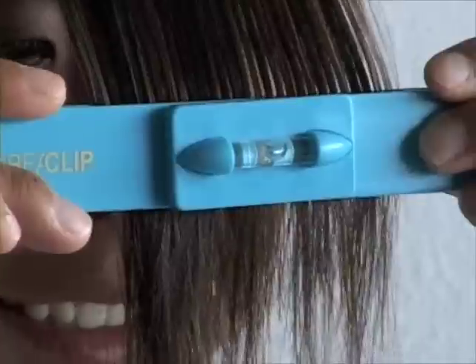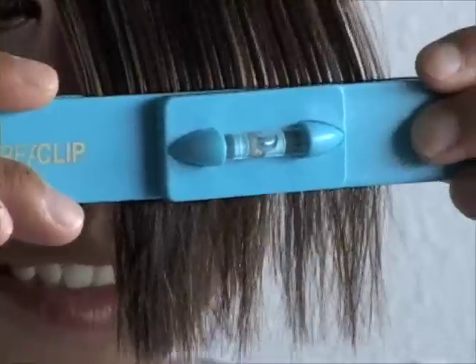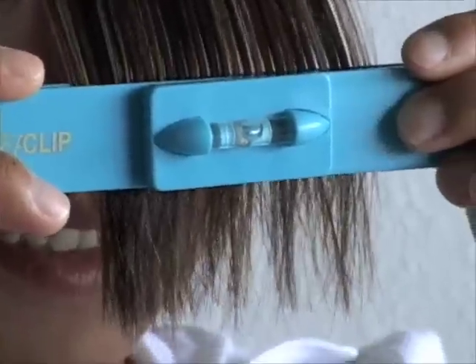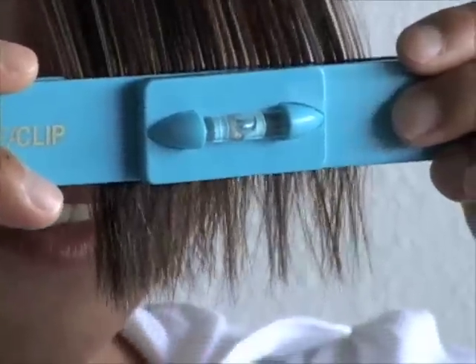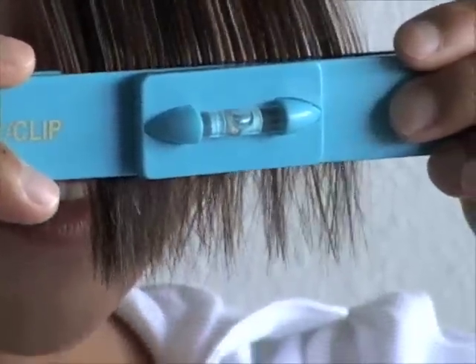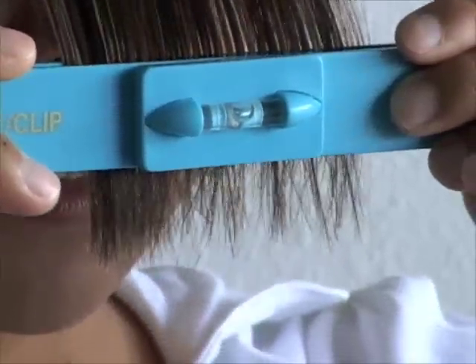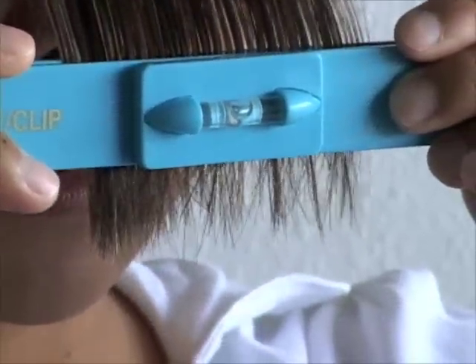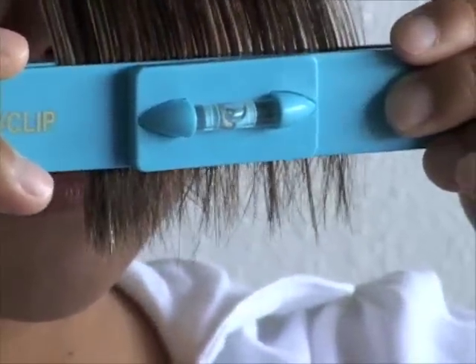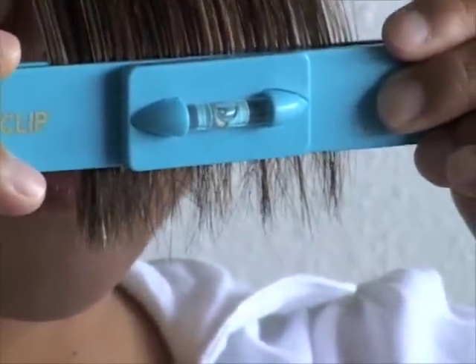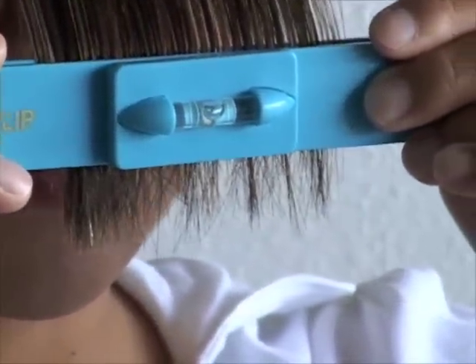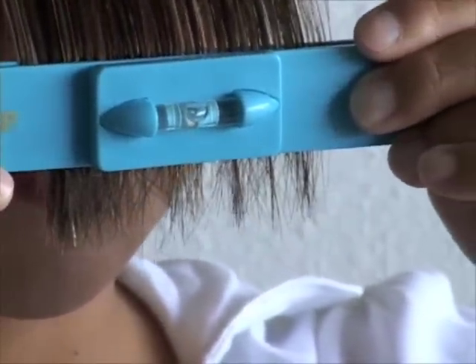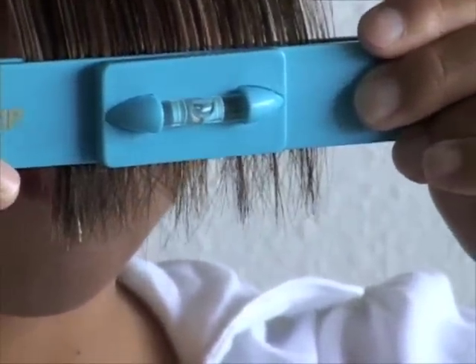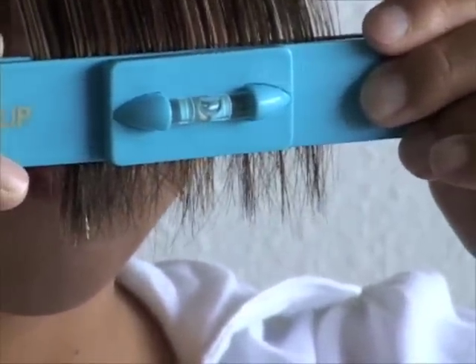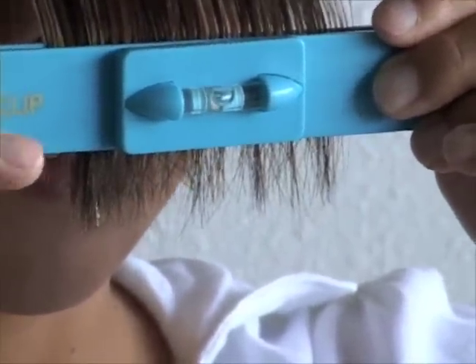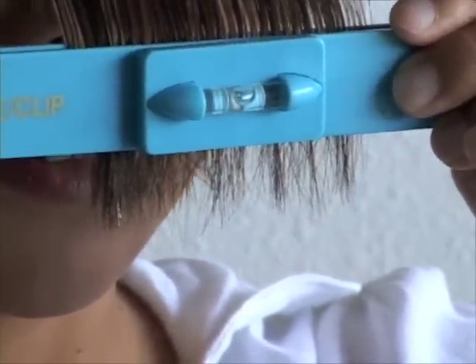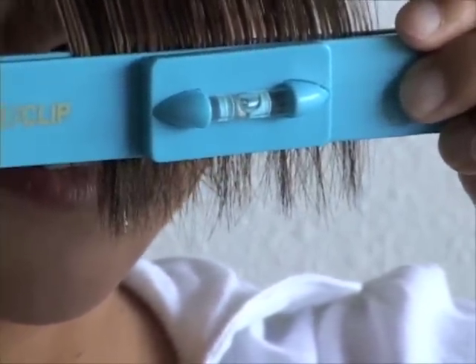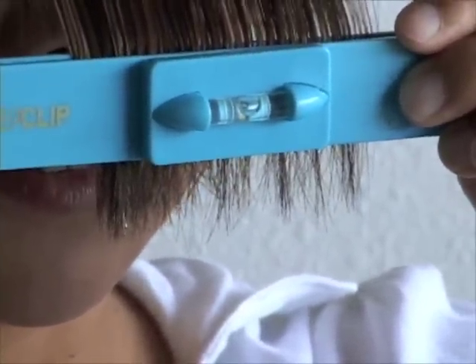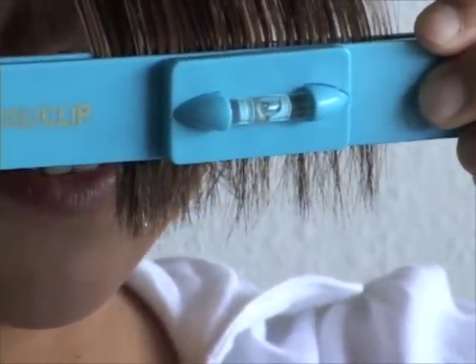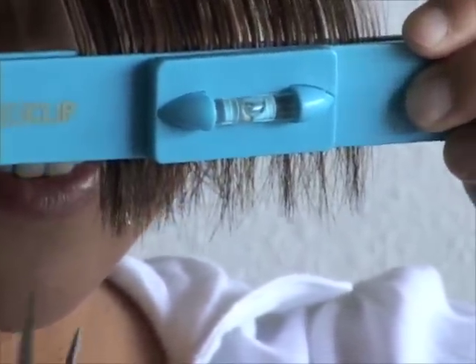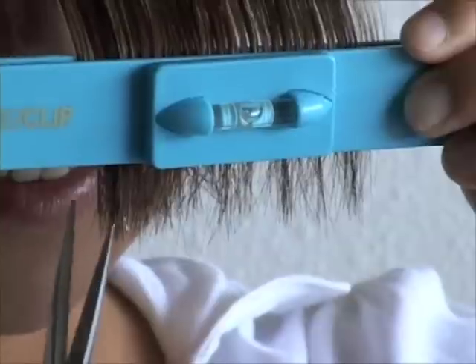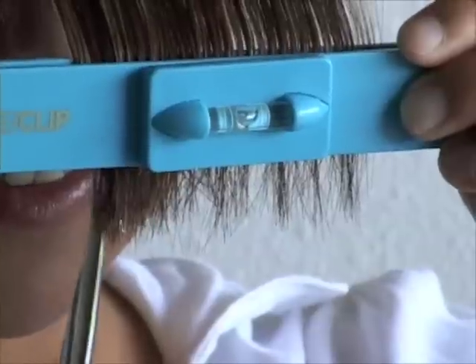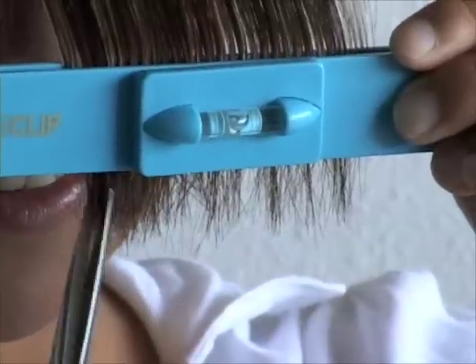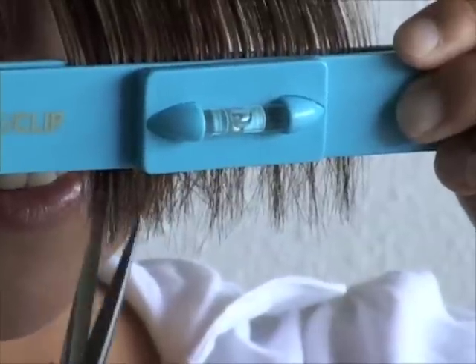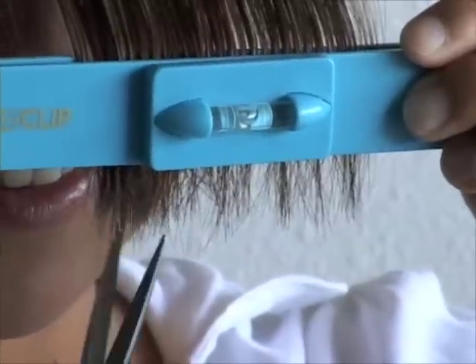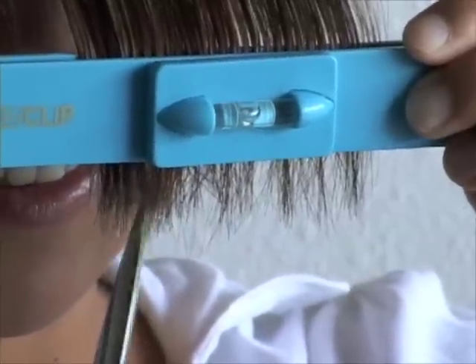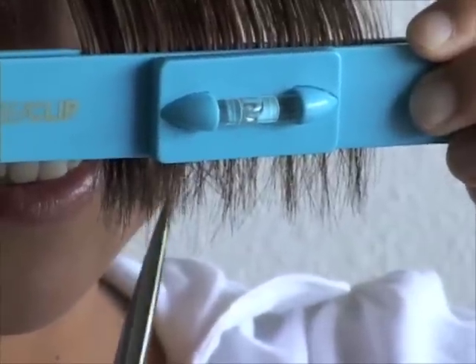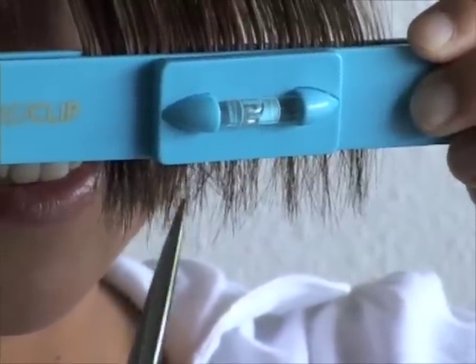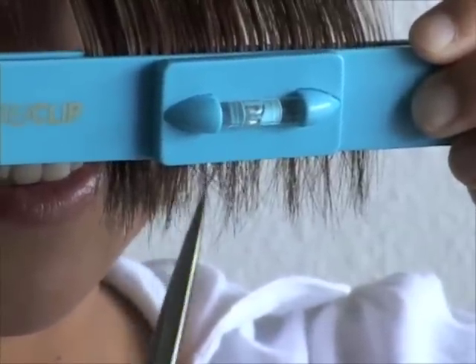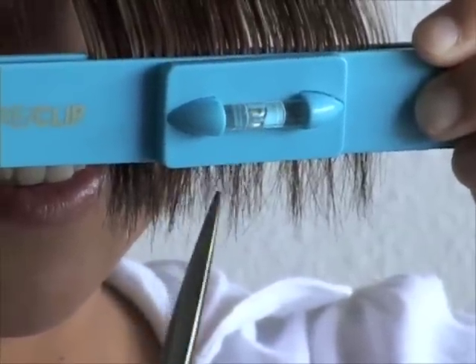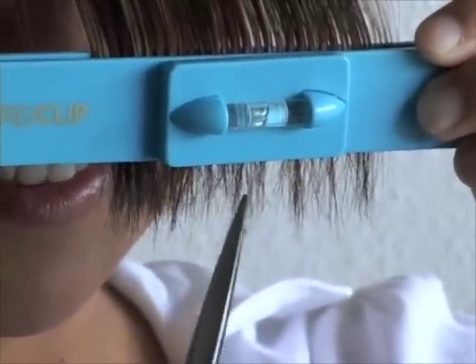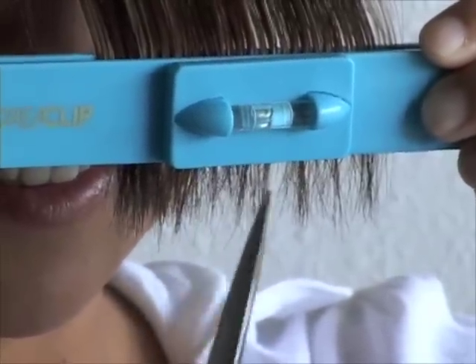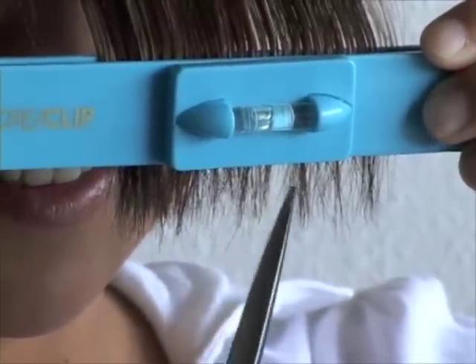Holding the Kriya Clip with one hand, cut all the hair beneath the clip. It's okay if the bubble moves out of position — it's just a reference point.